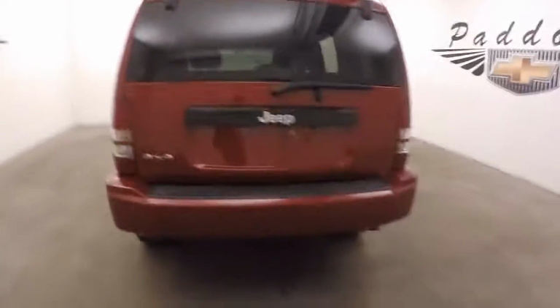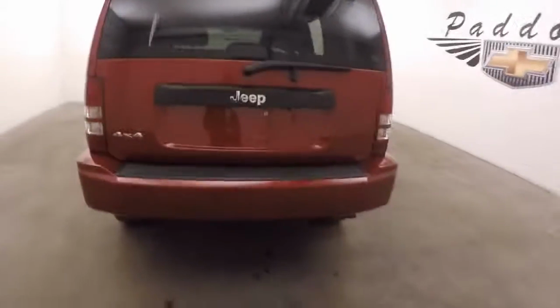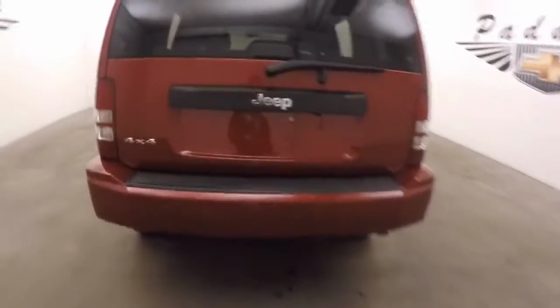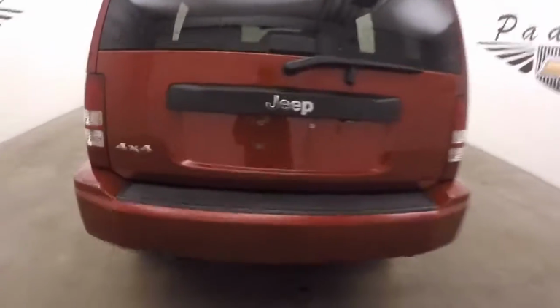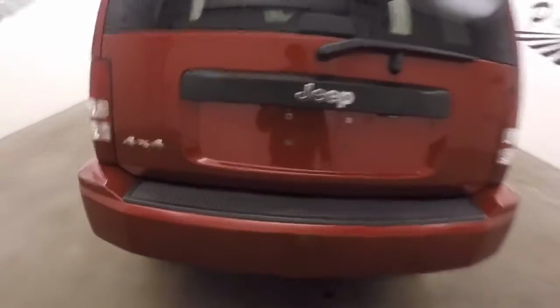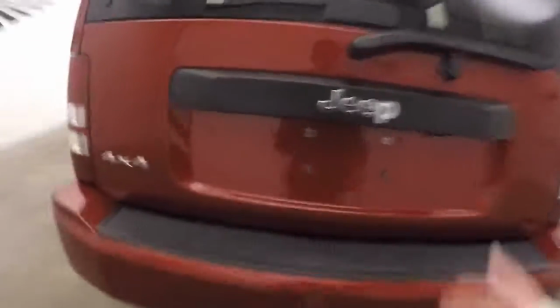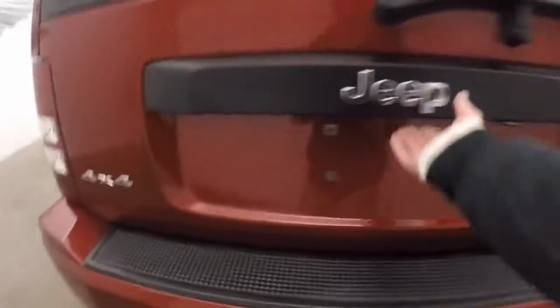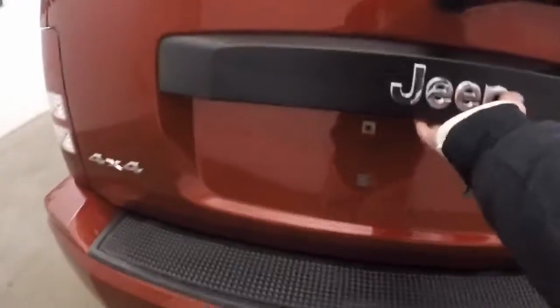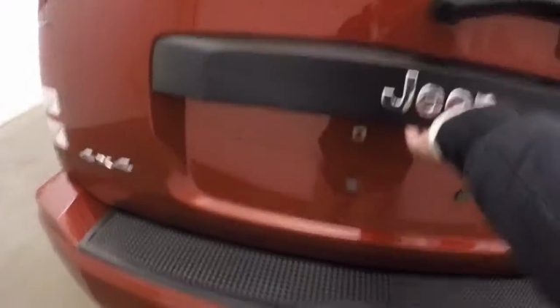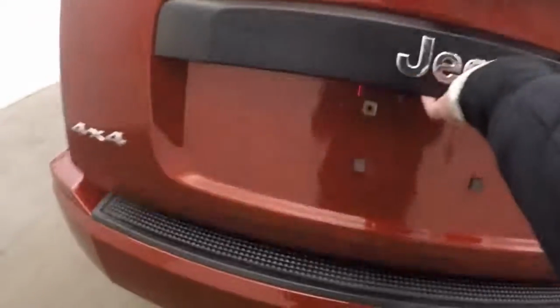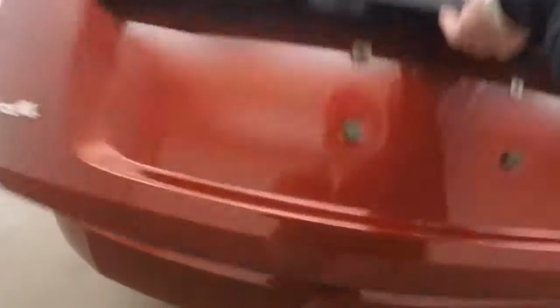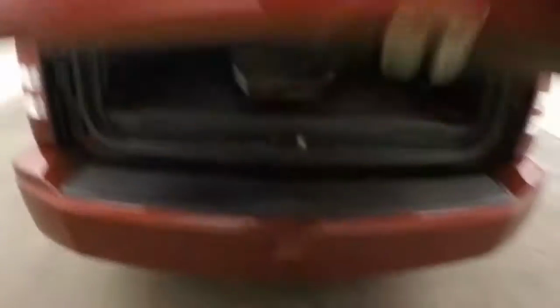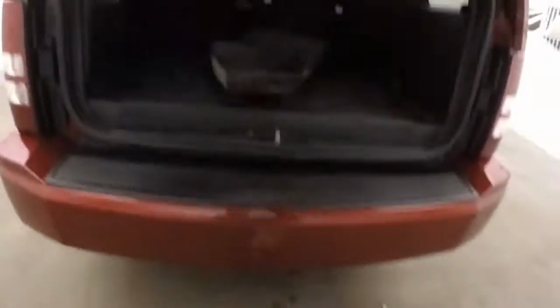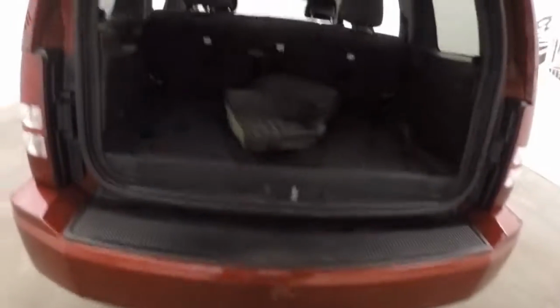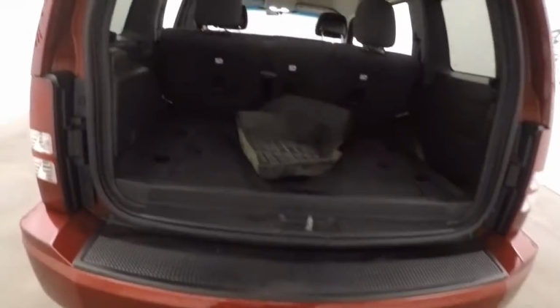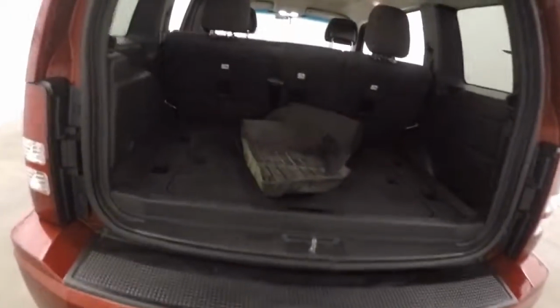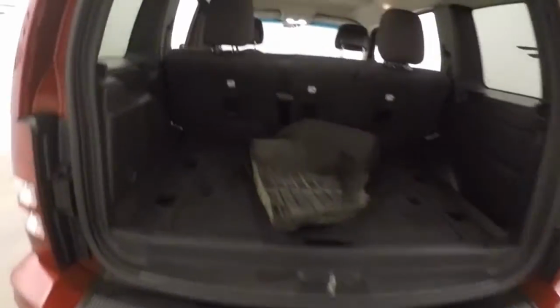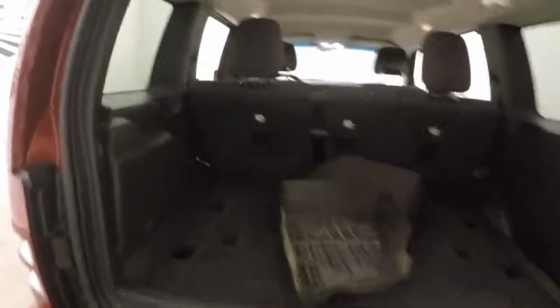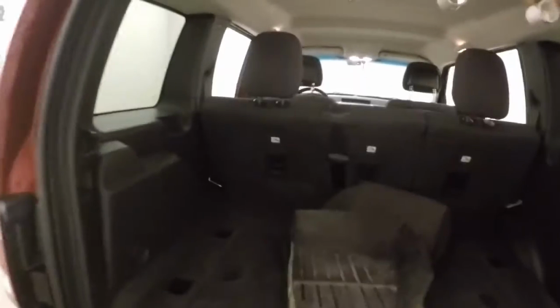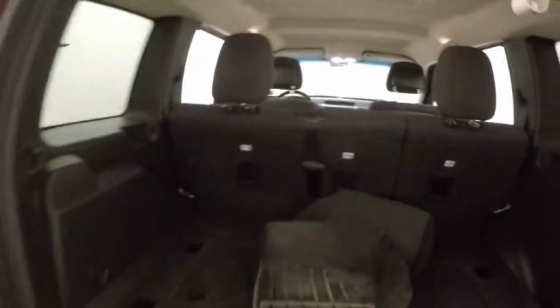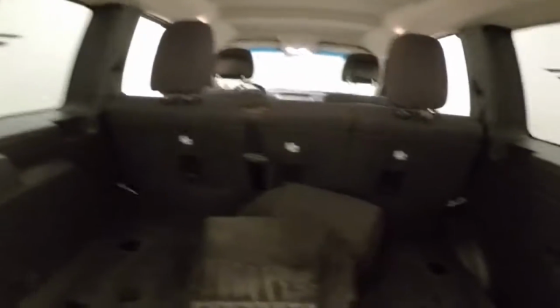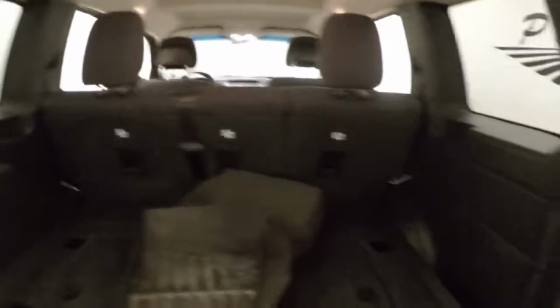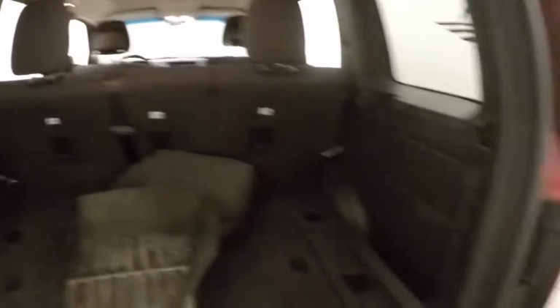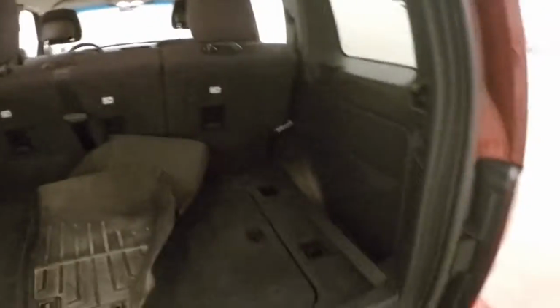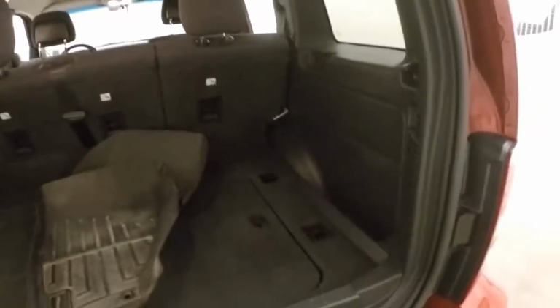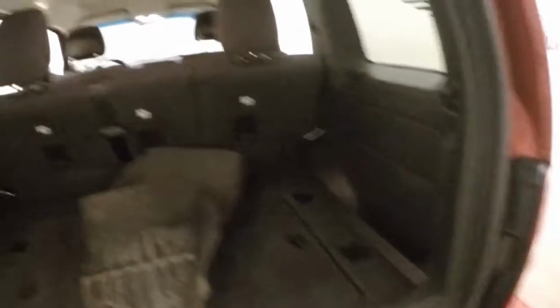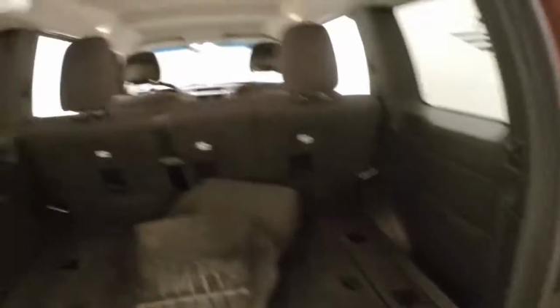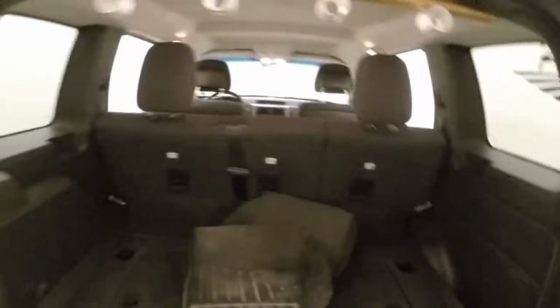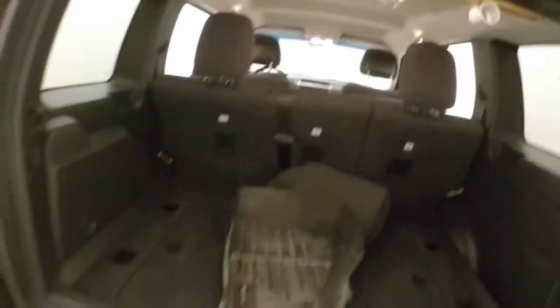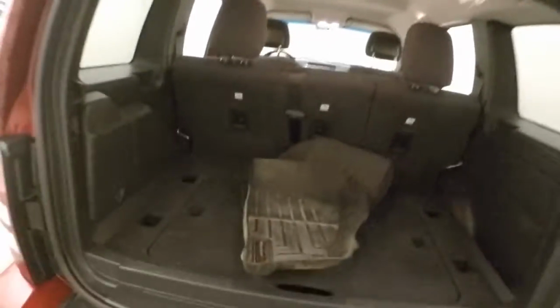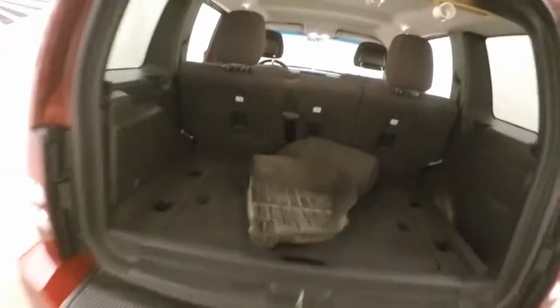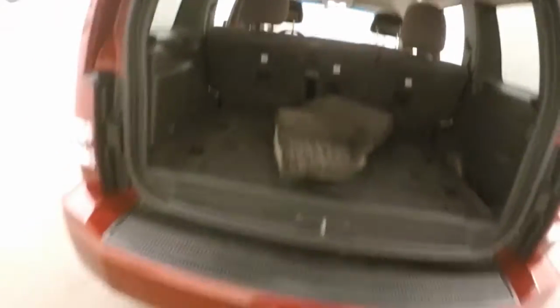Being it is a Jeep, it is 4x4. Plenty of space in the back, and the seats do fold down.